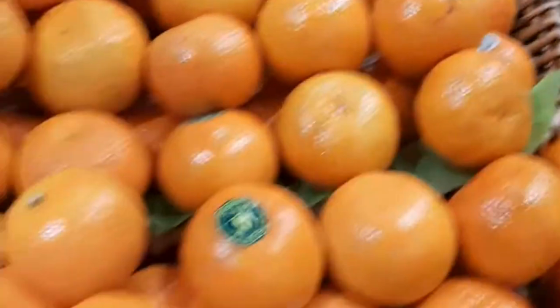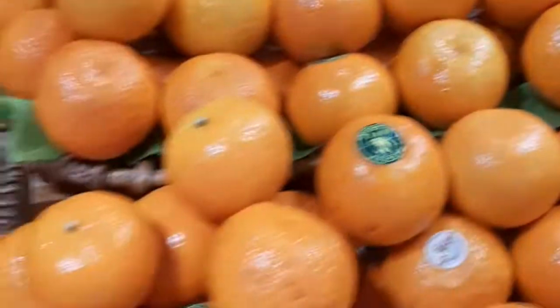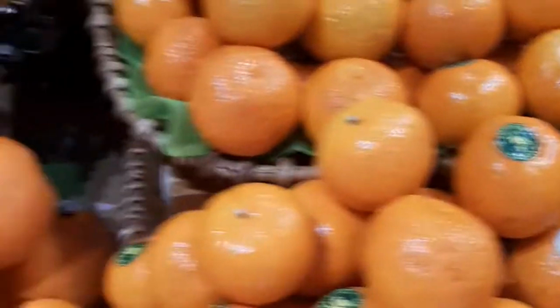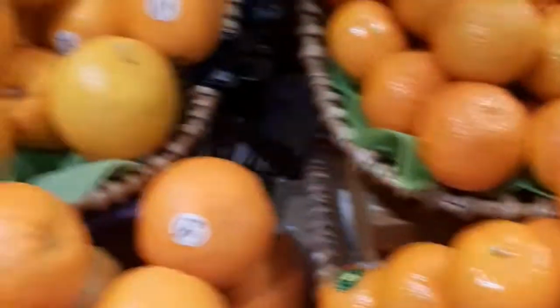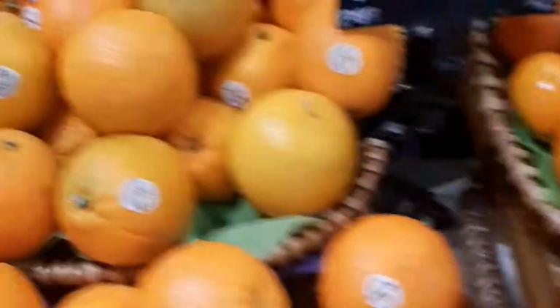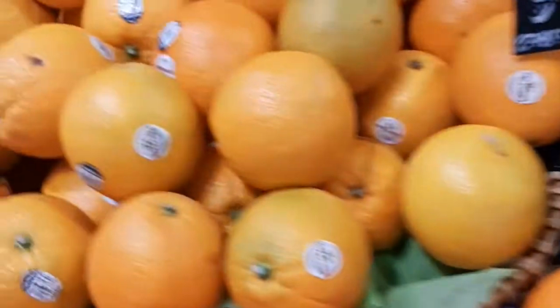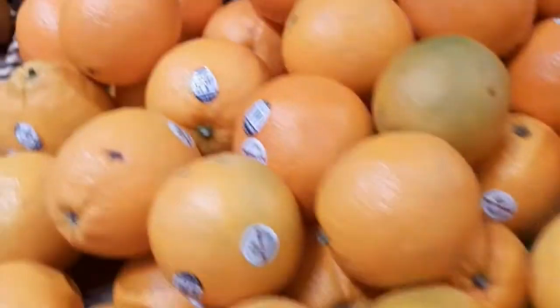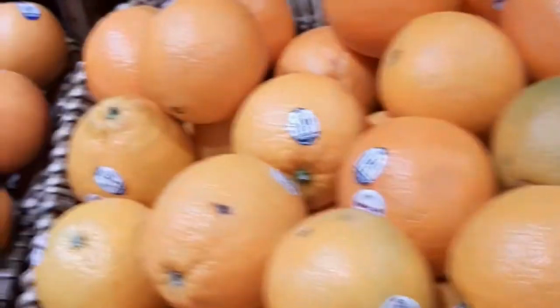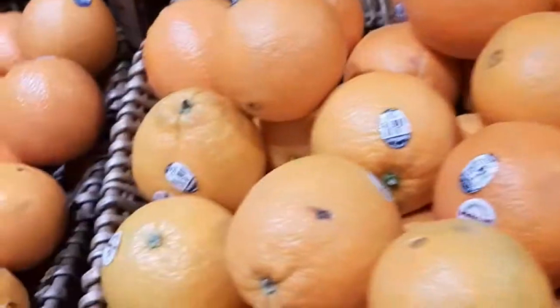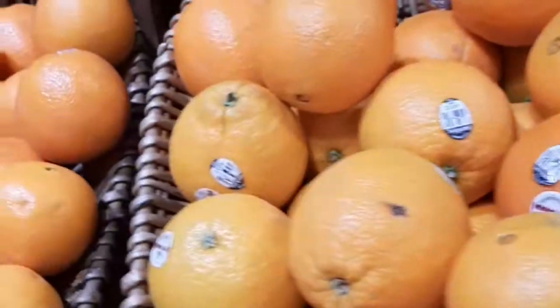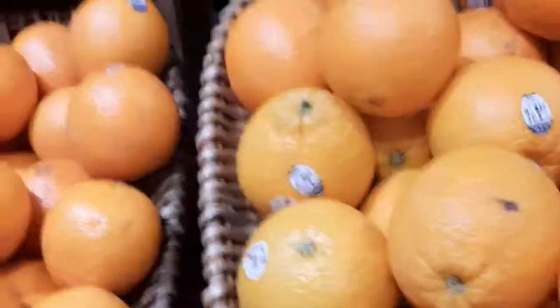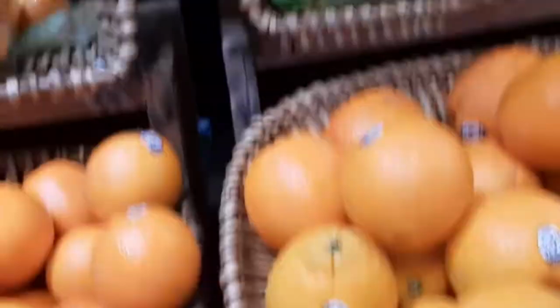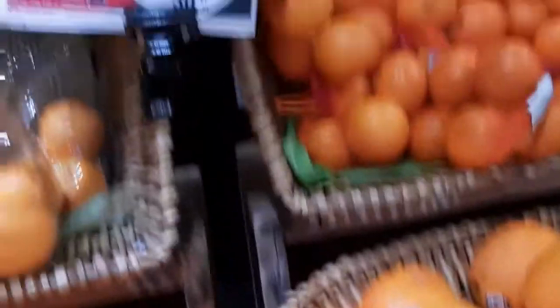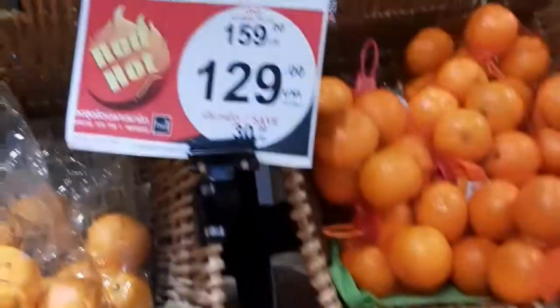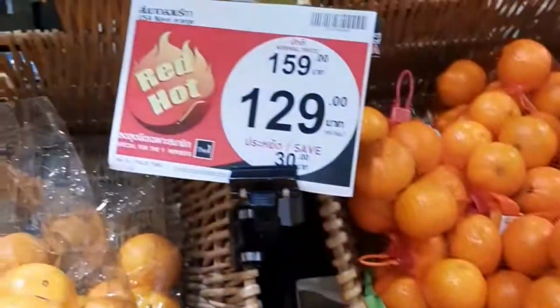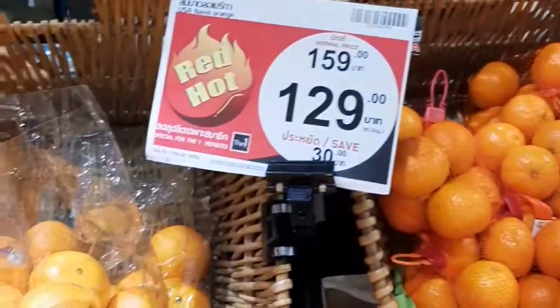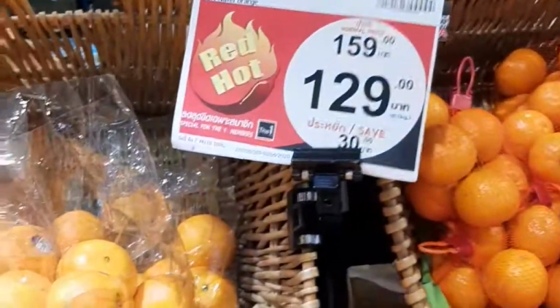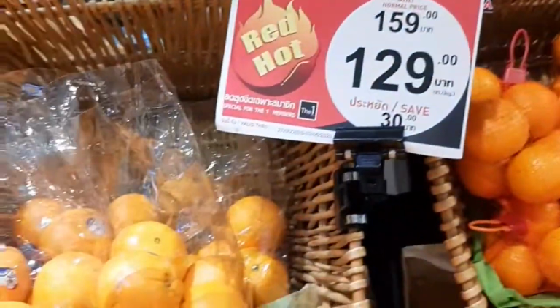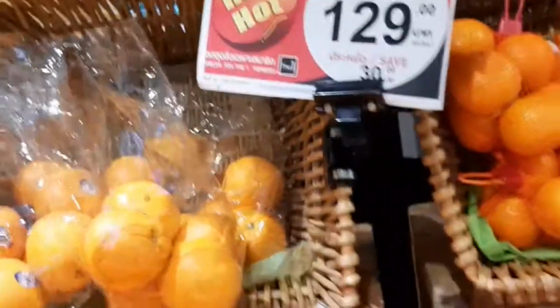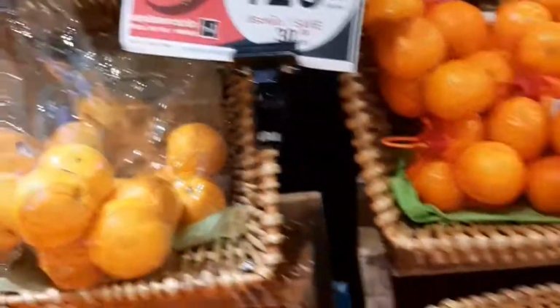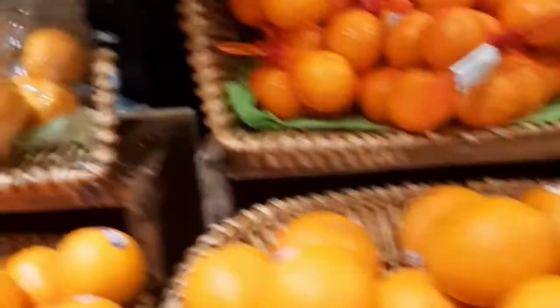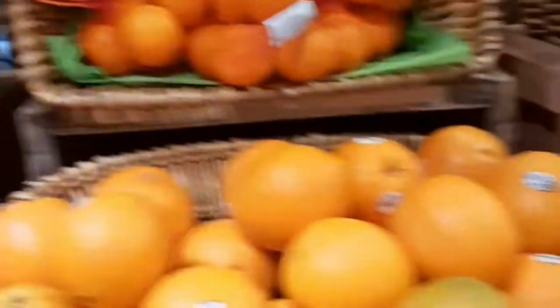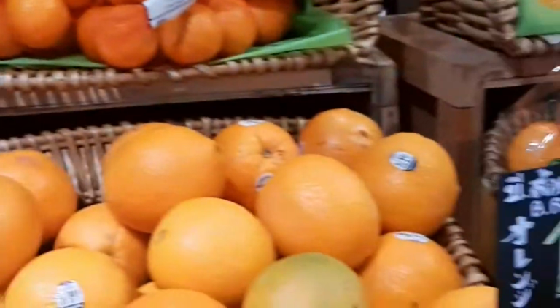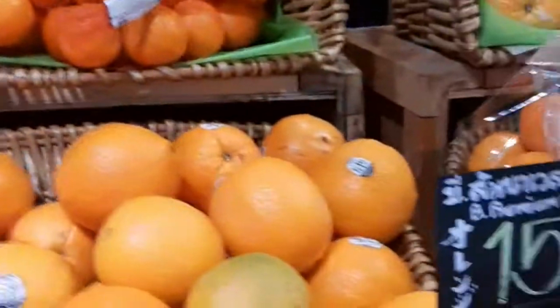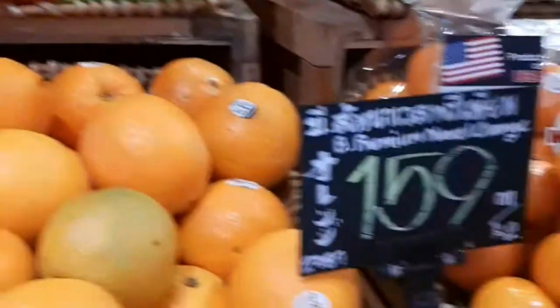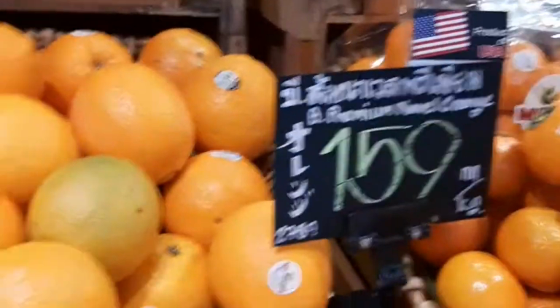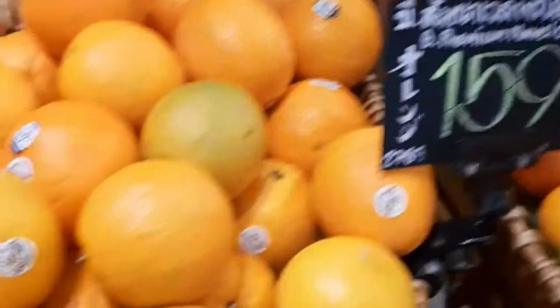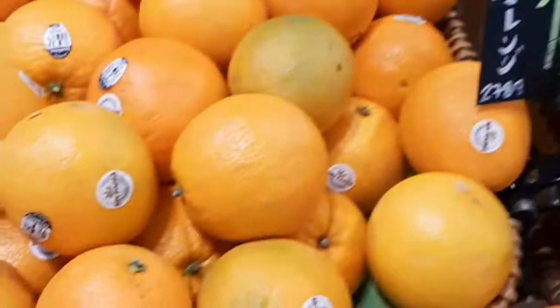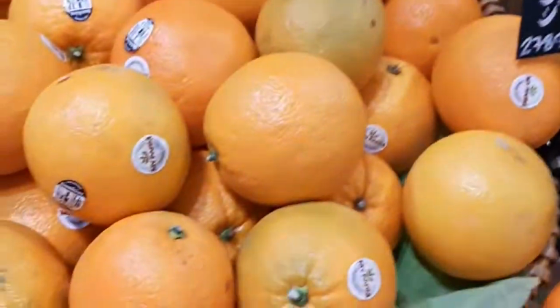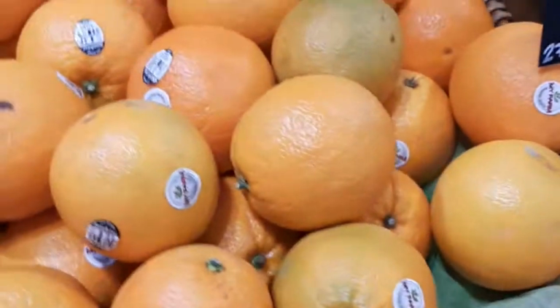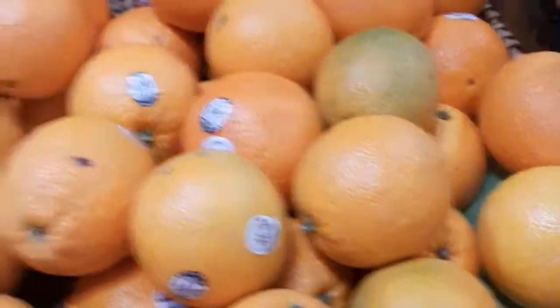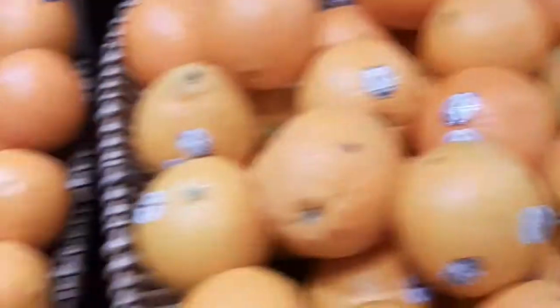These are oranges. This one is 129 baht and this is 159 per kilogram.